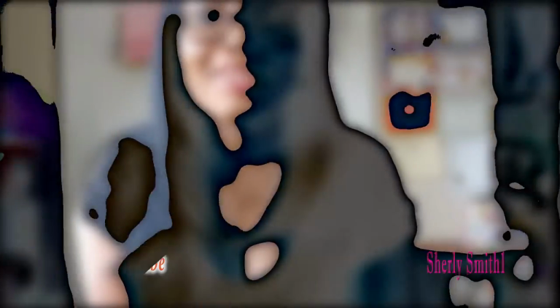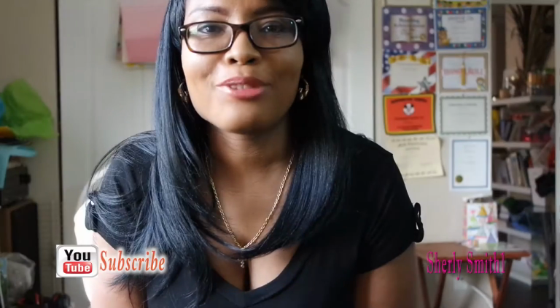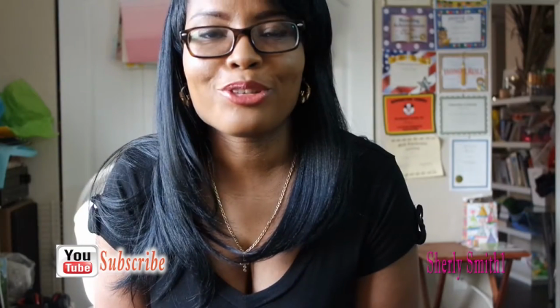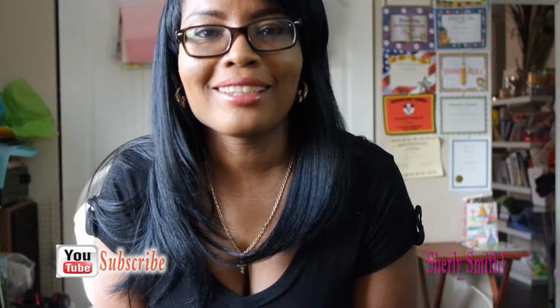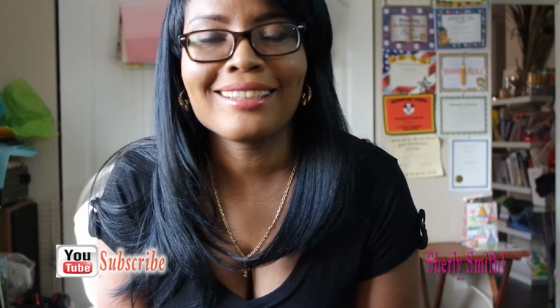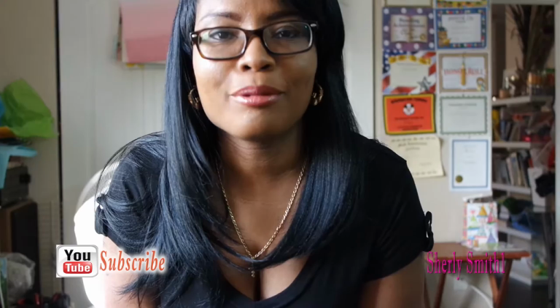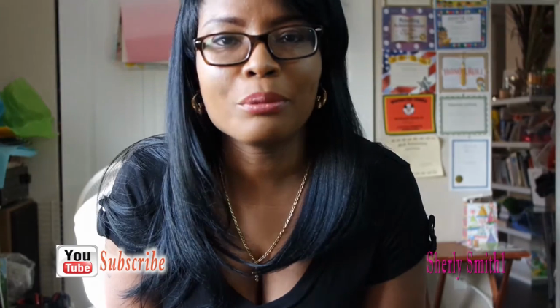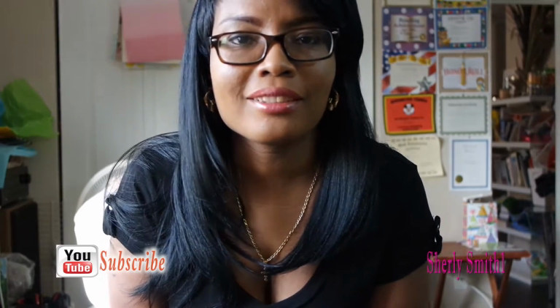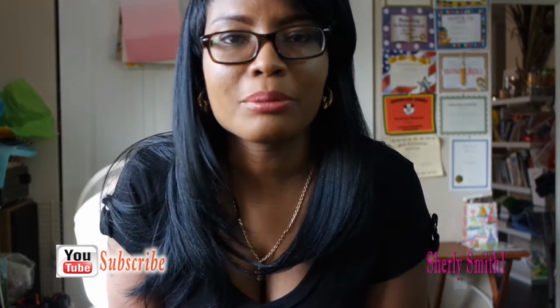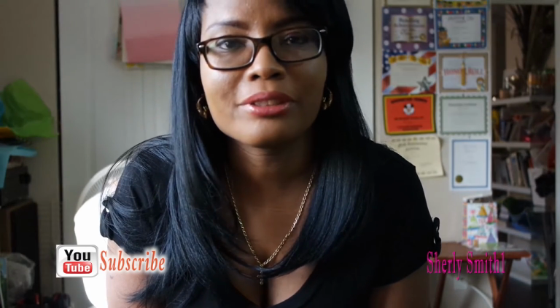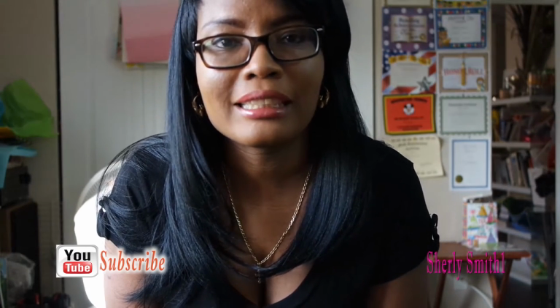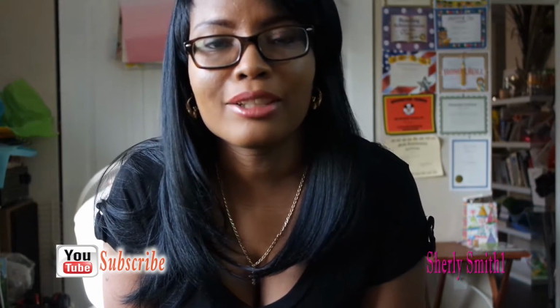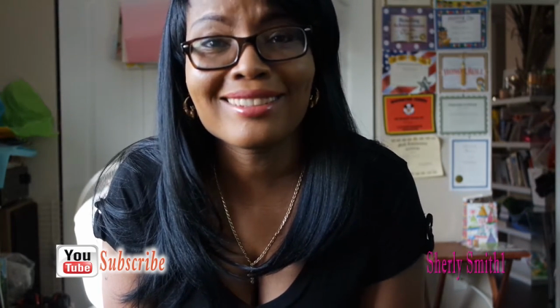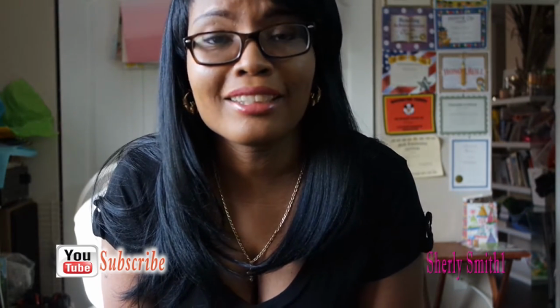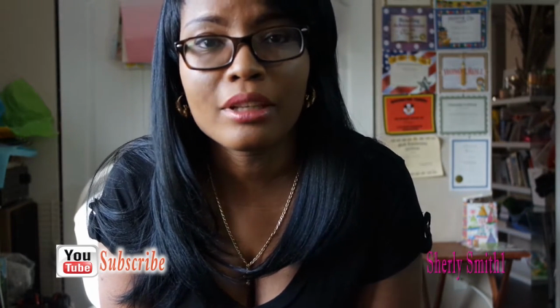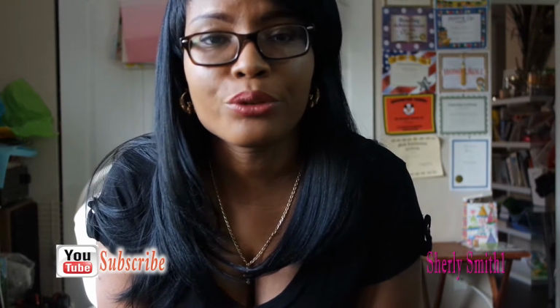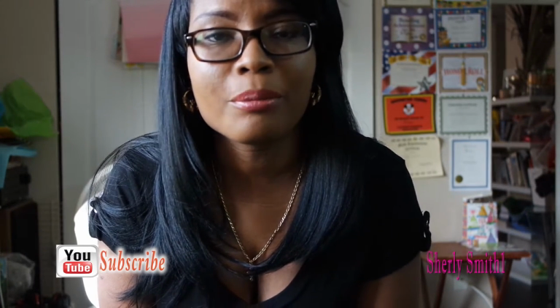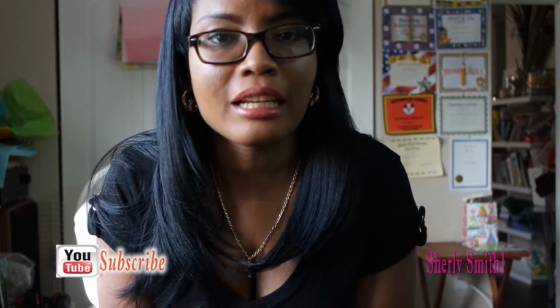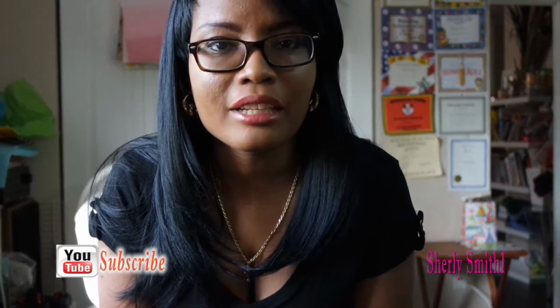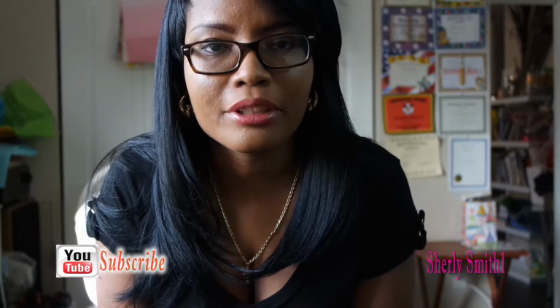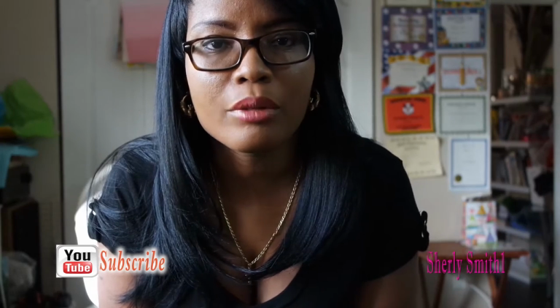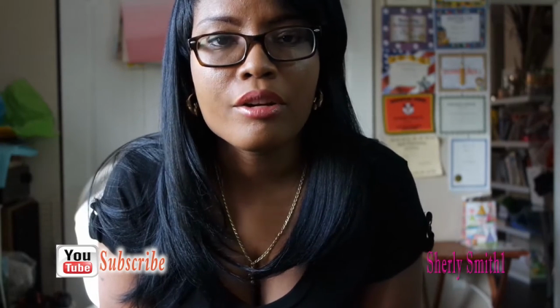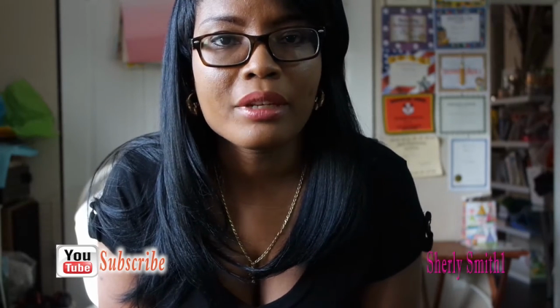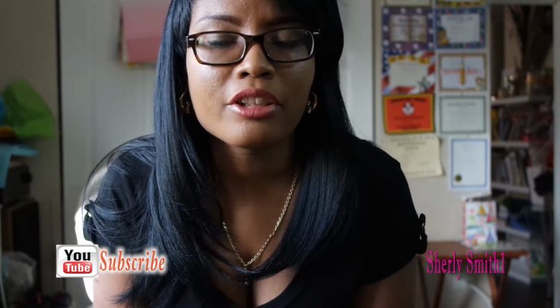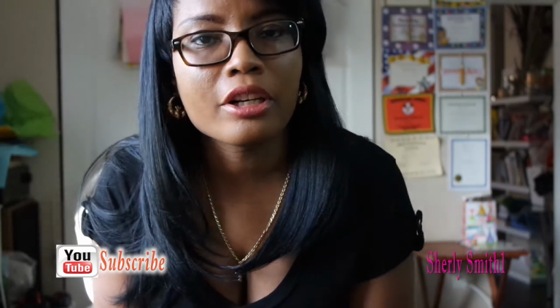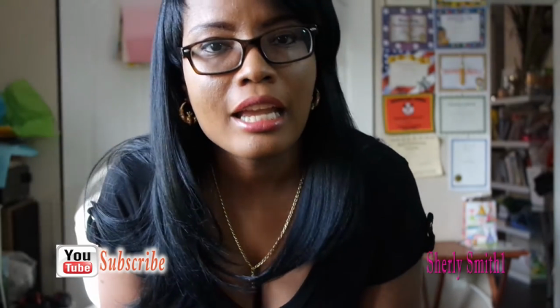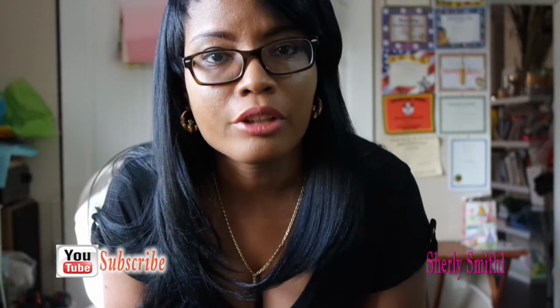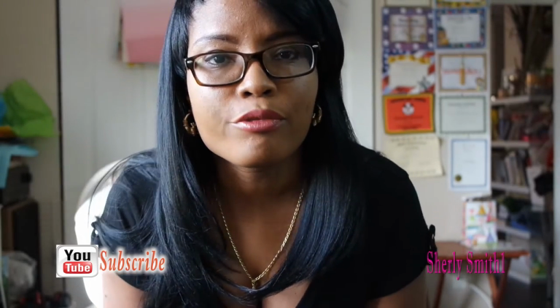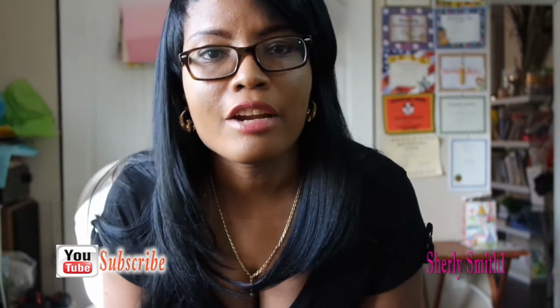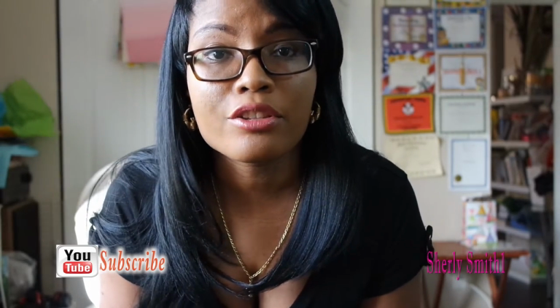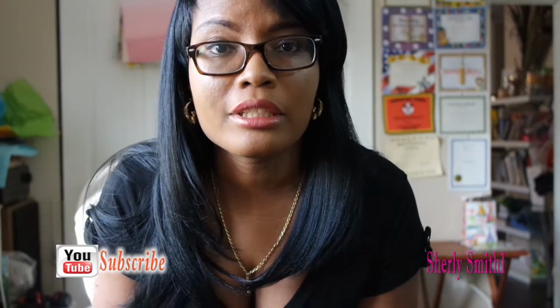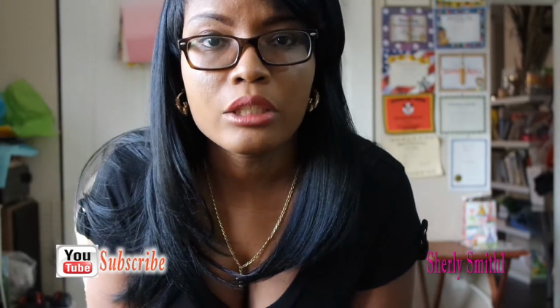Hey YouTube! I'm with Shirley and I'm filming a little bit different today. I'll be standing while I show you a couple of the items that I picked up from my next look book from Forever 21.